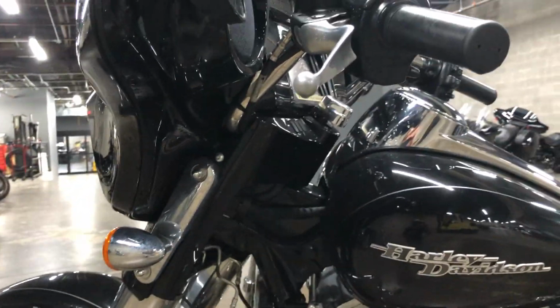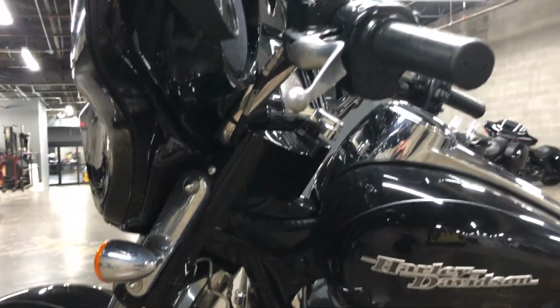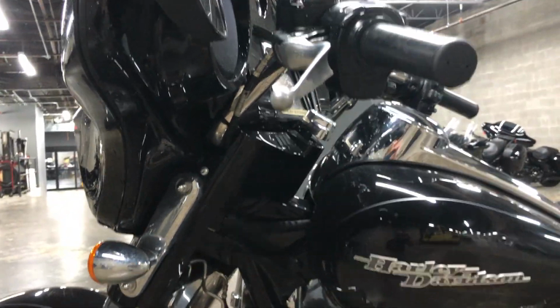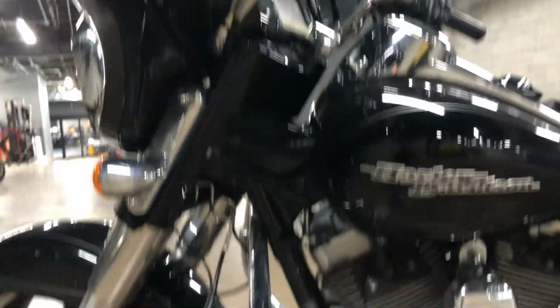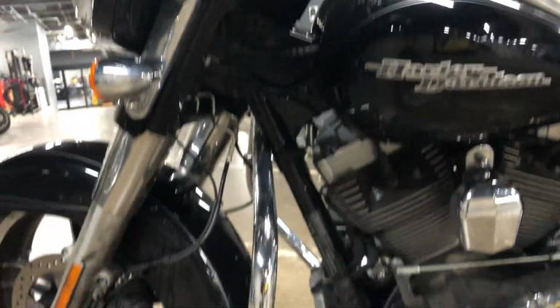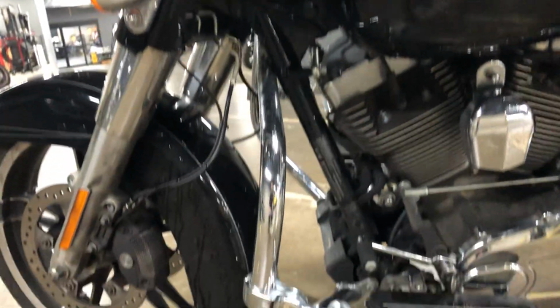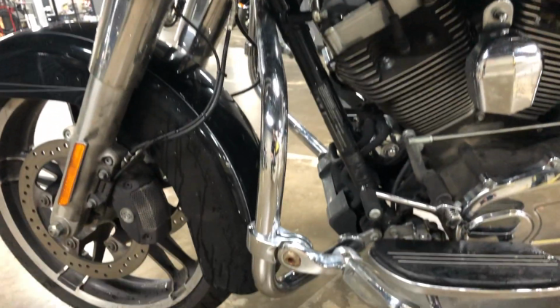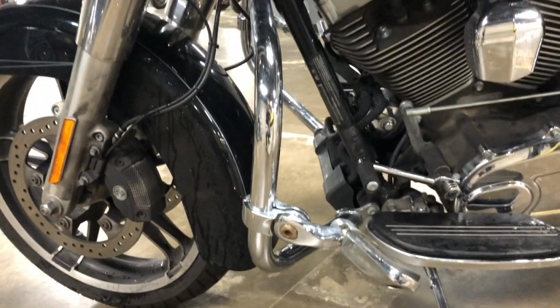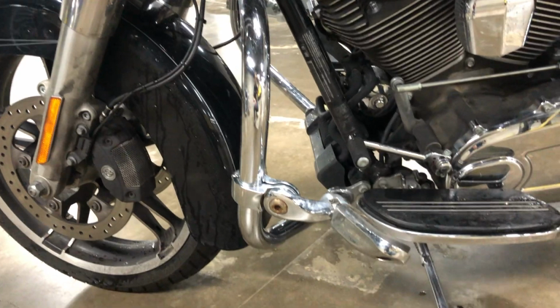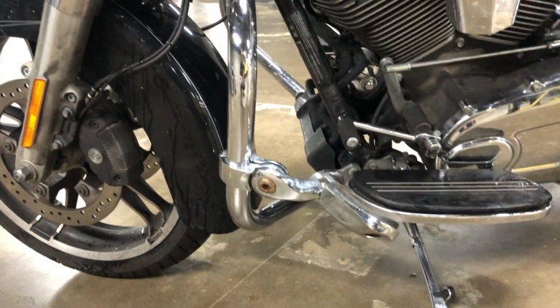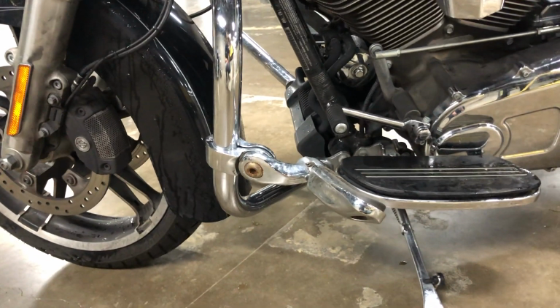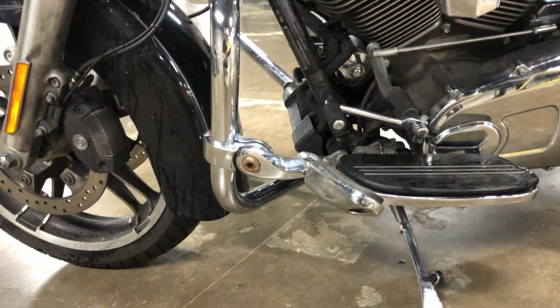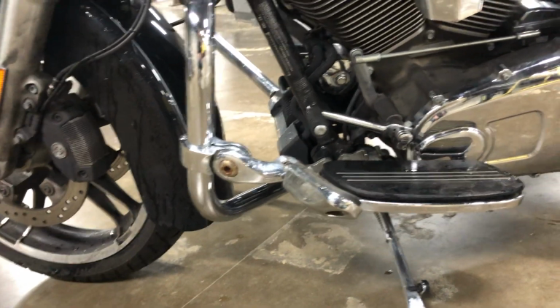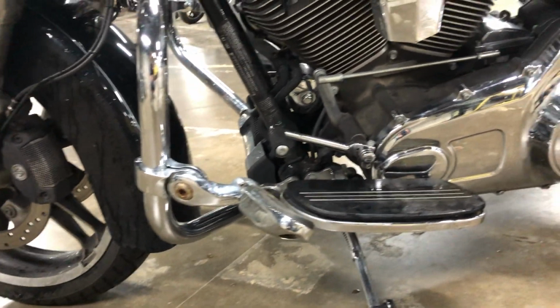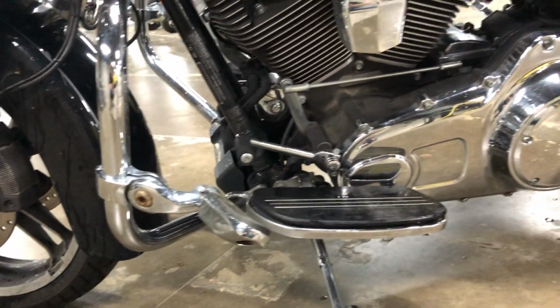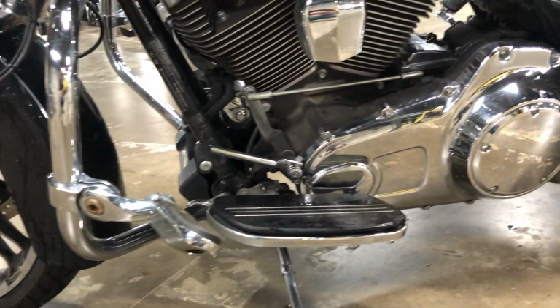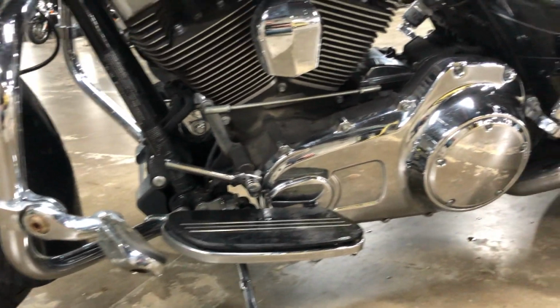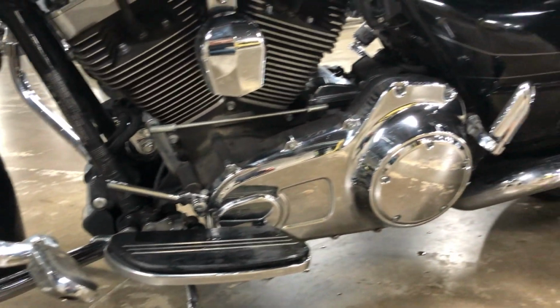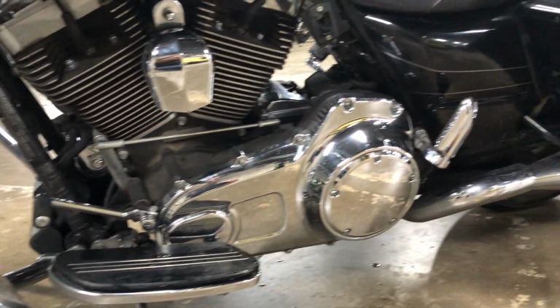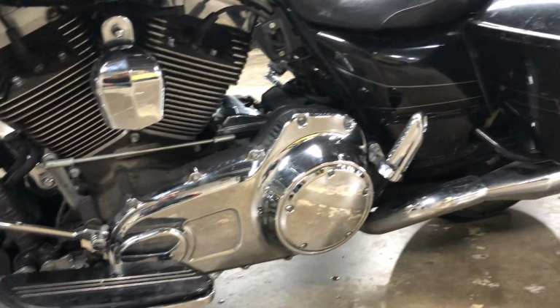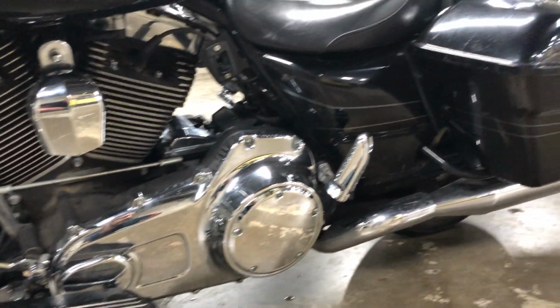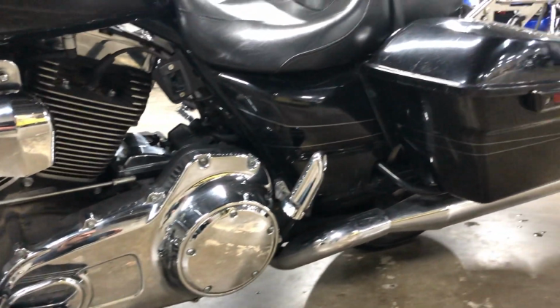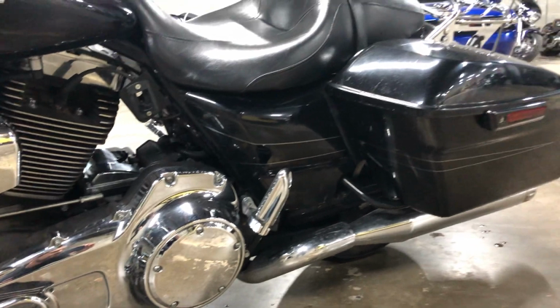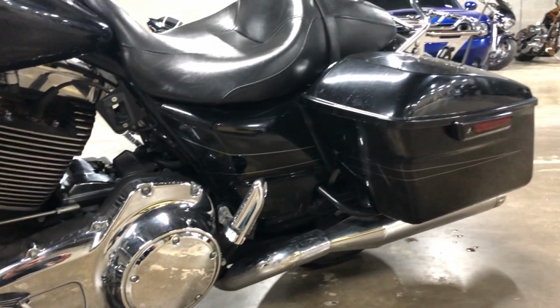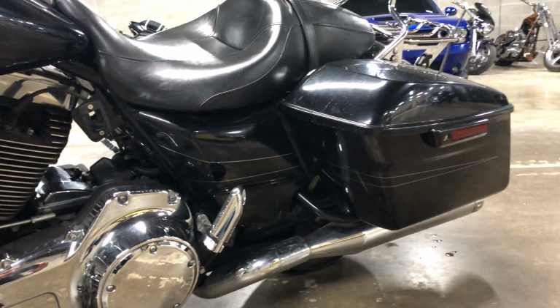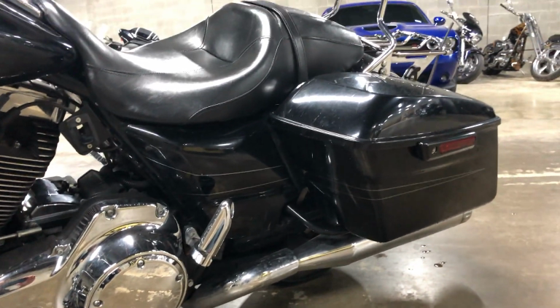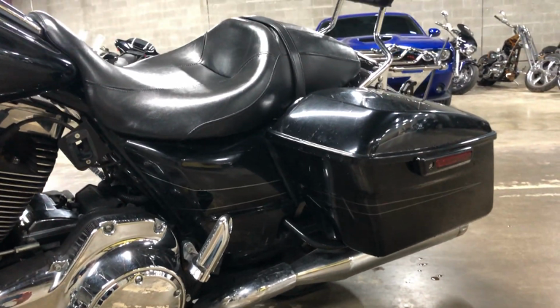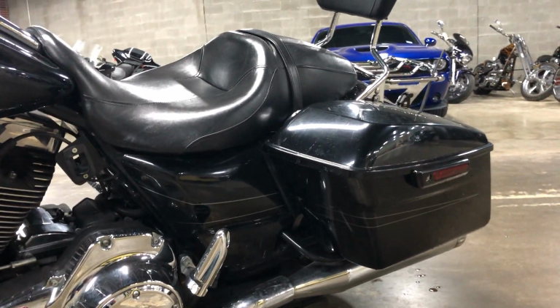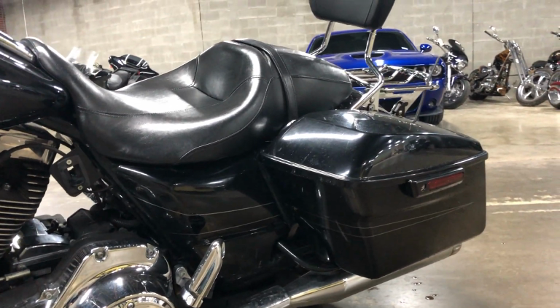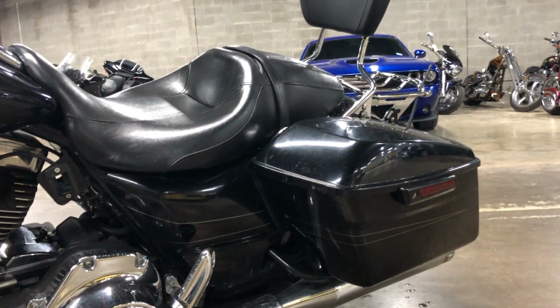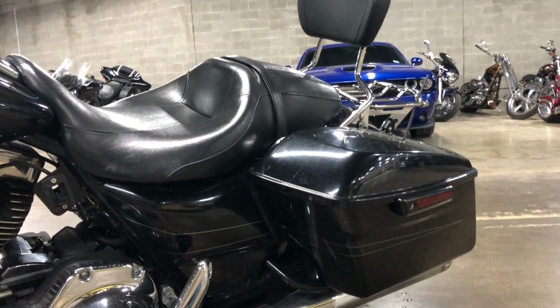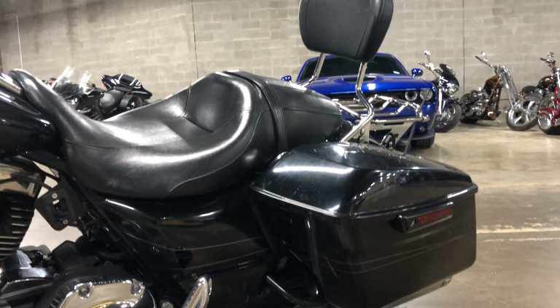The bar end looks good, lever looks good. There's a little bit of bug guts but that's okay — we'll do the professional detail cleaning on it once it's fully serviced.